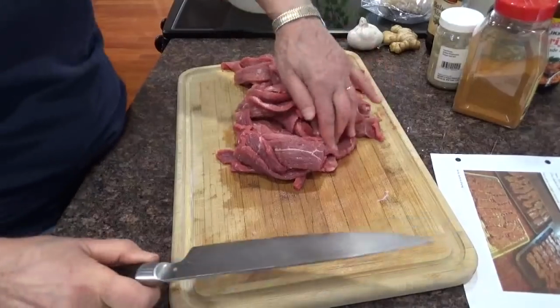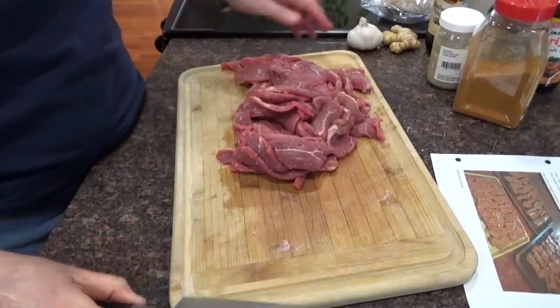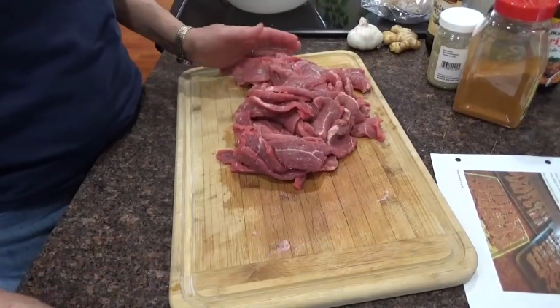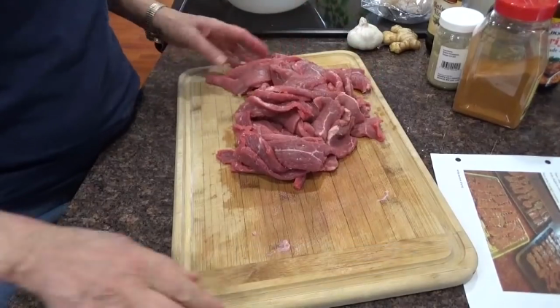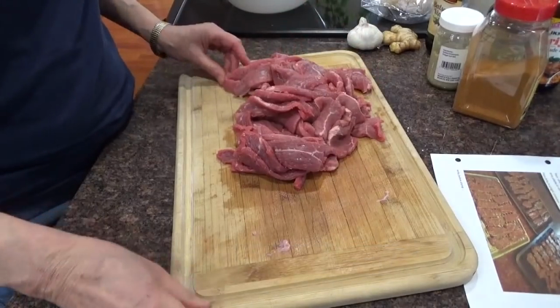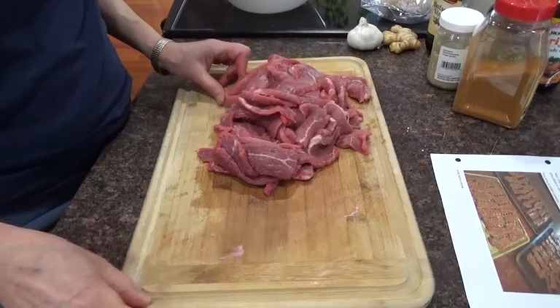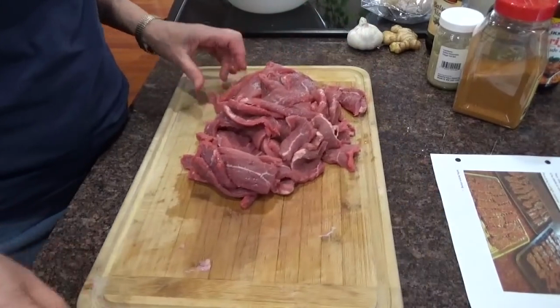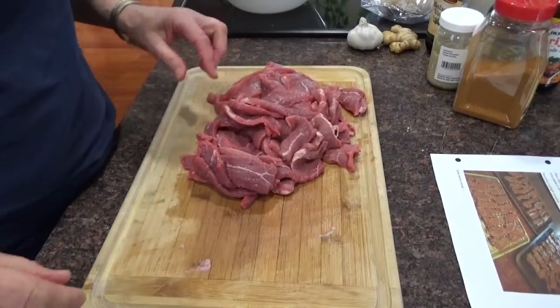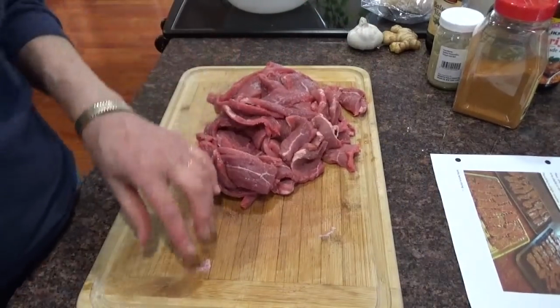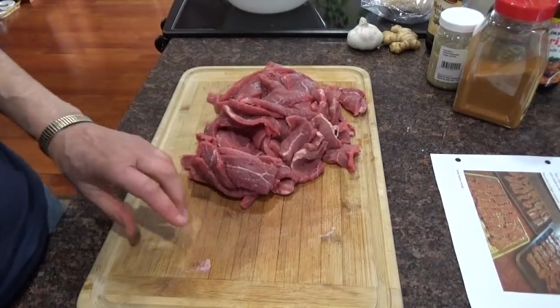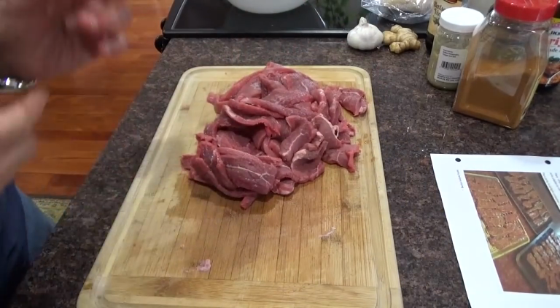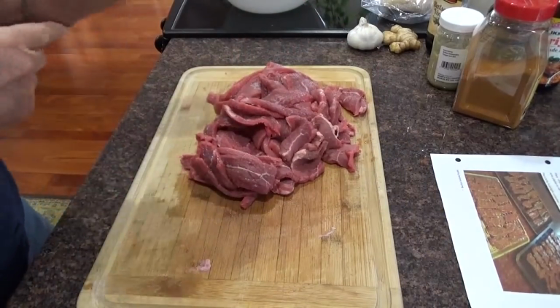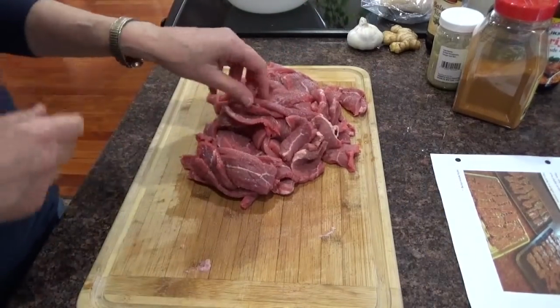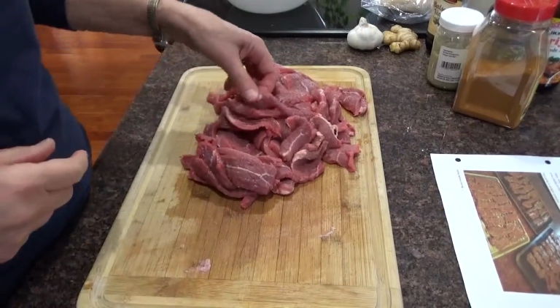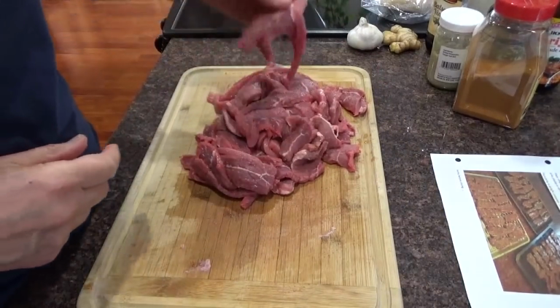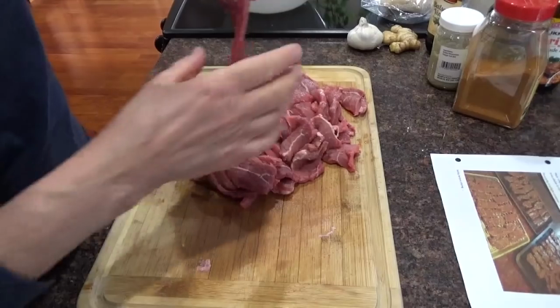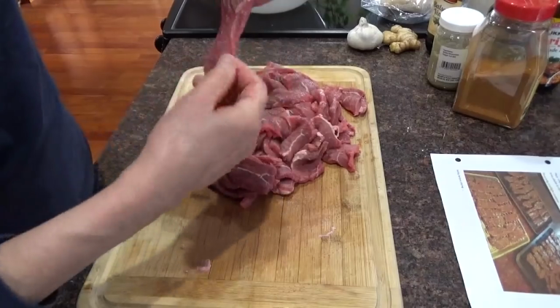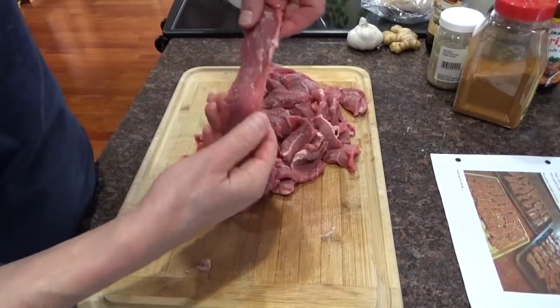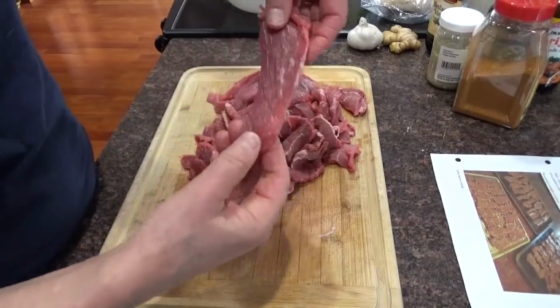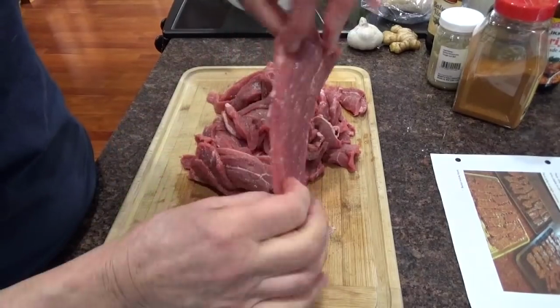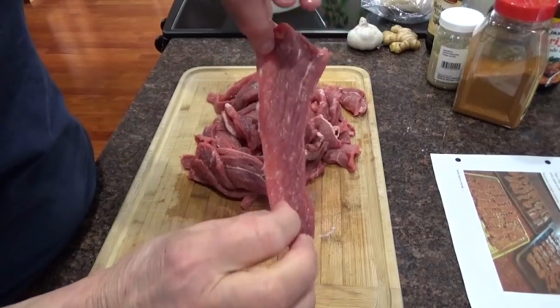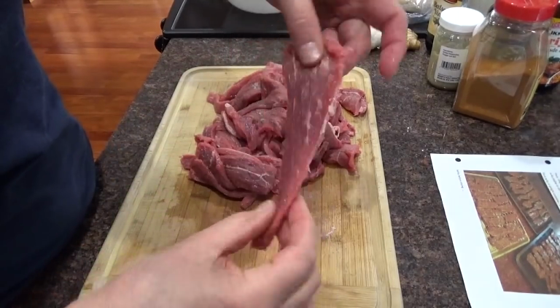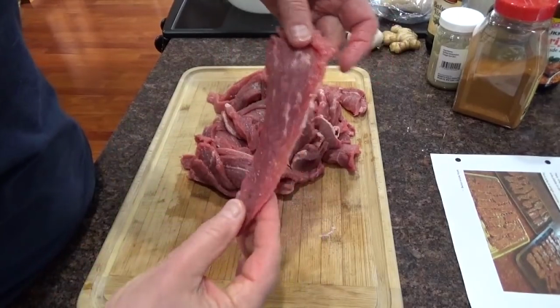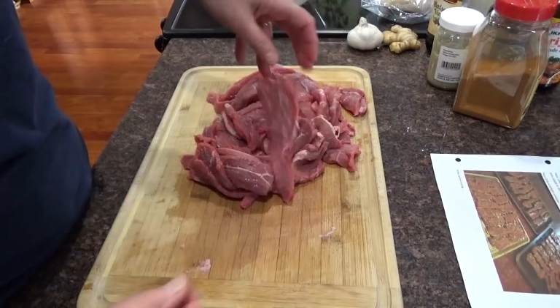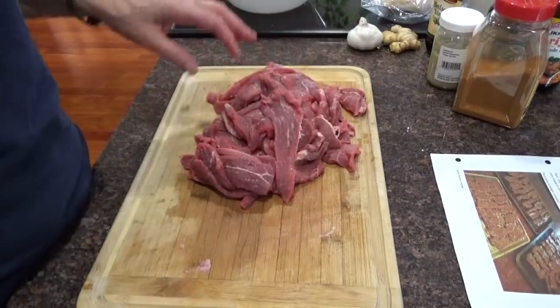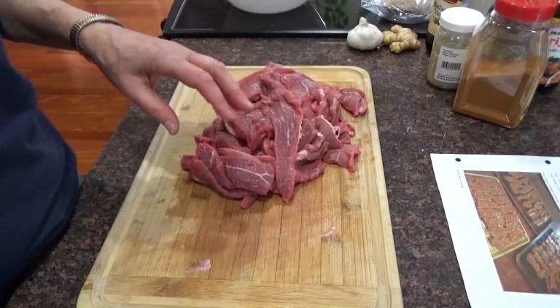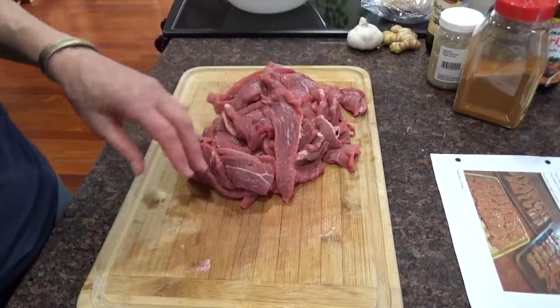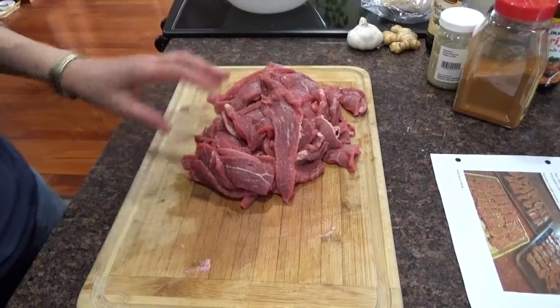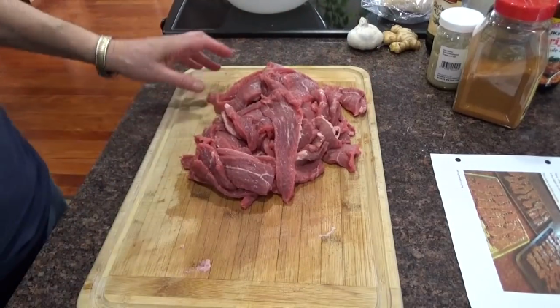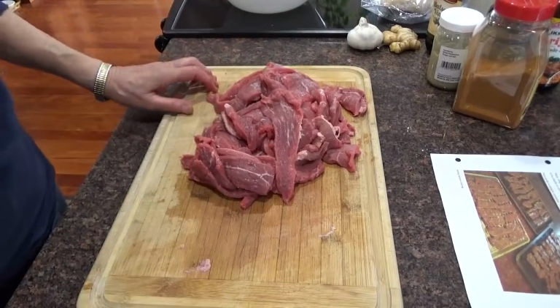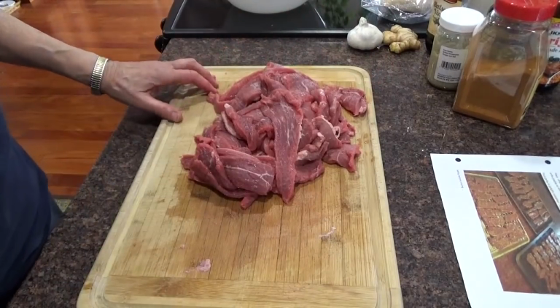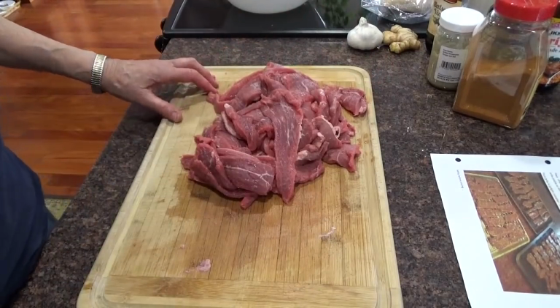There's the meat cut up — thin strips. Okay, now I'm going to make the marinade.